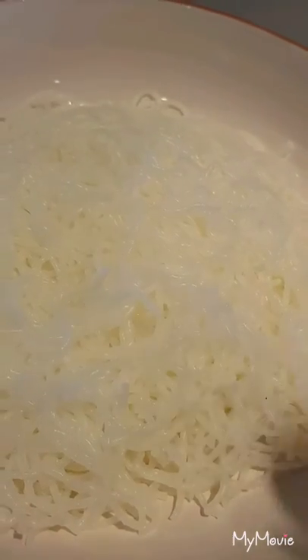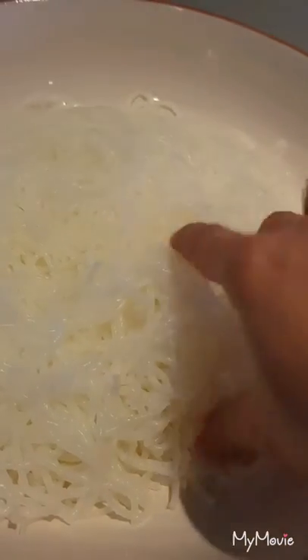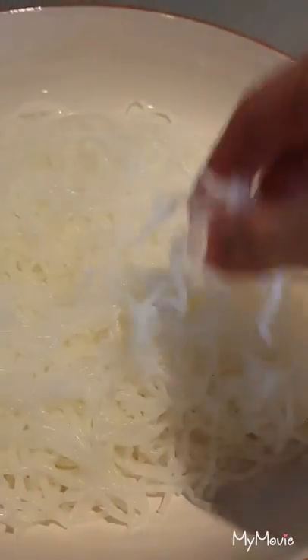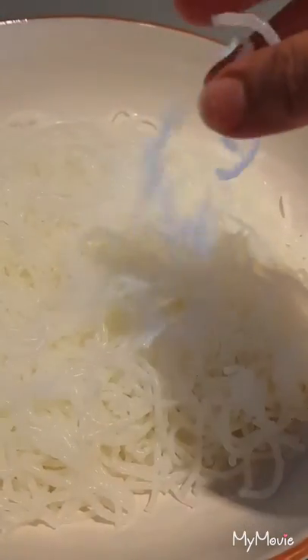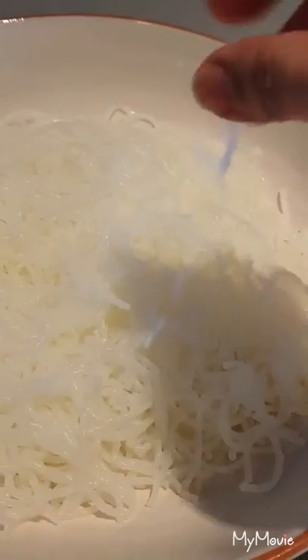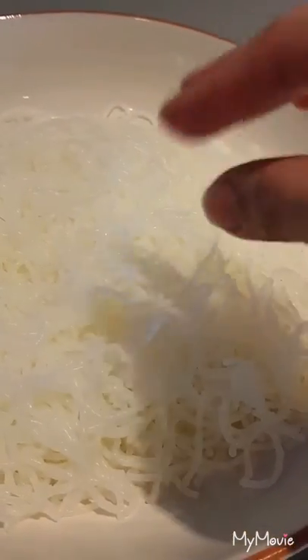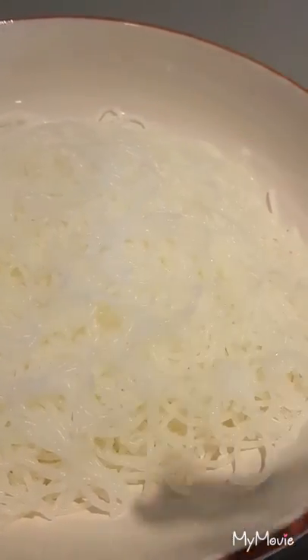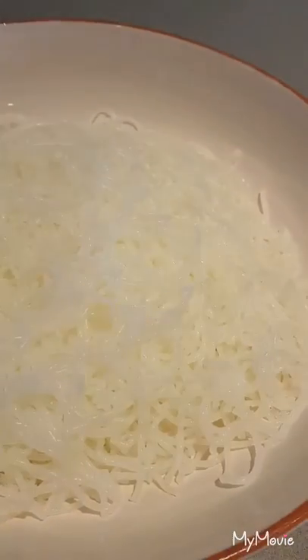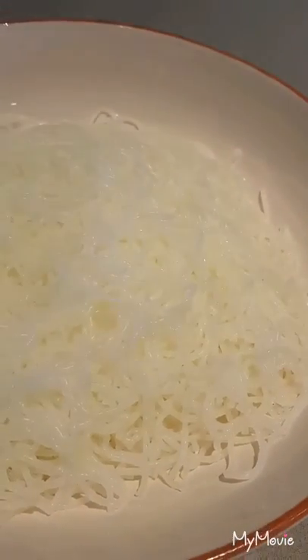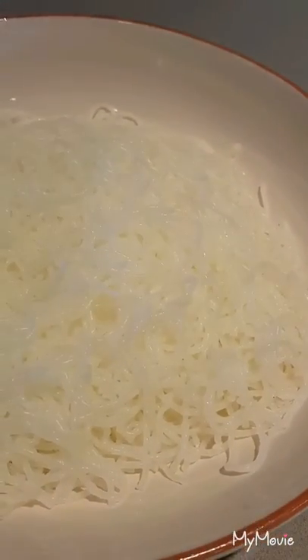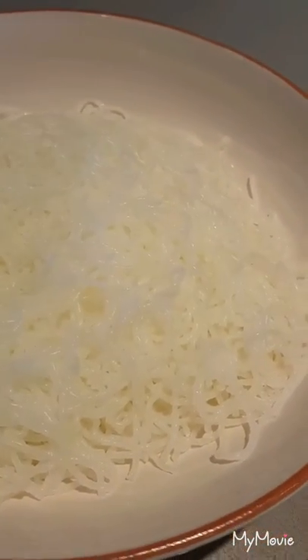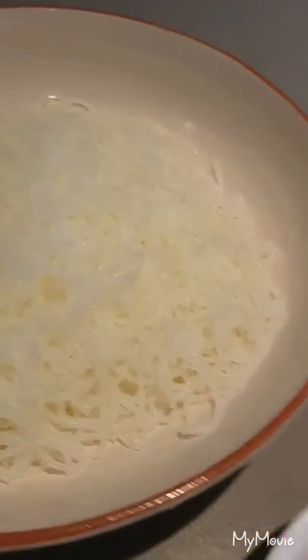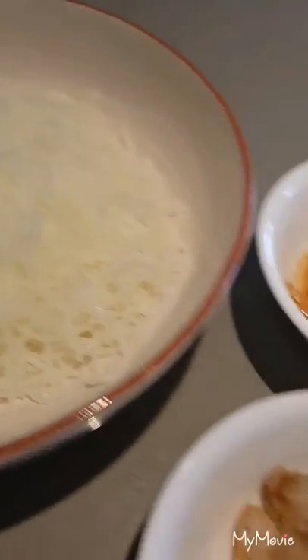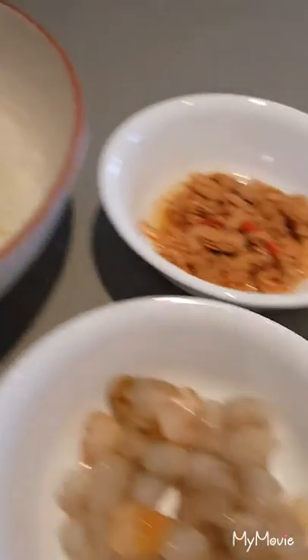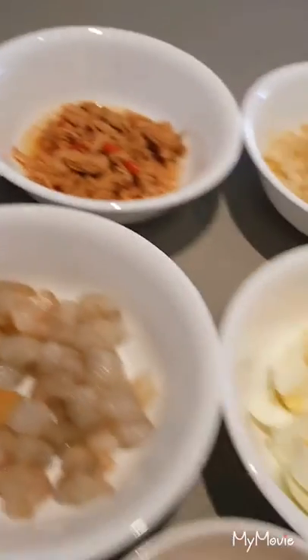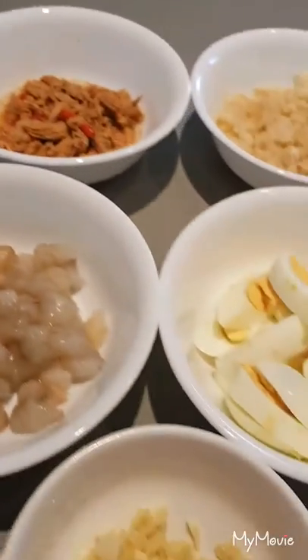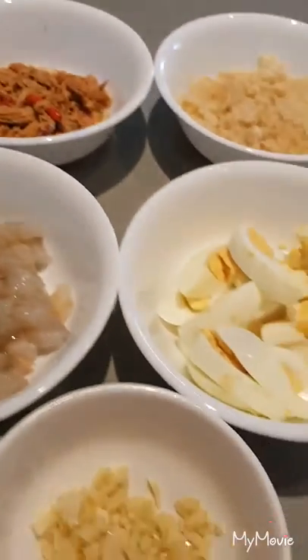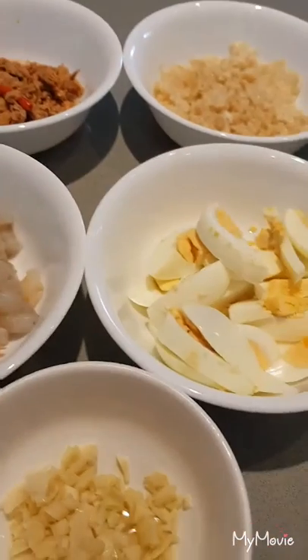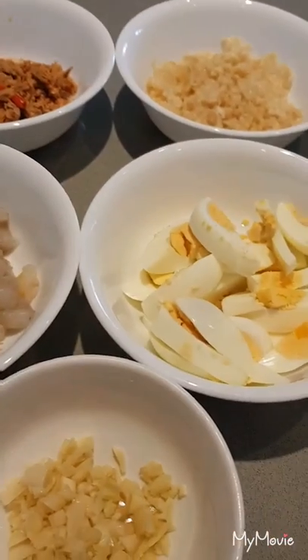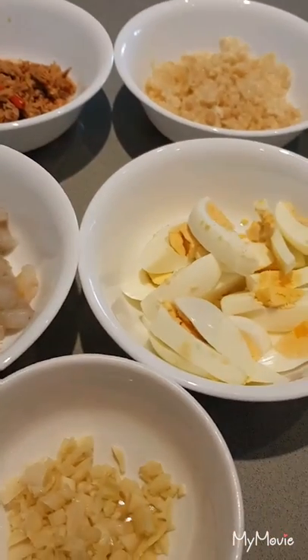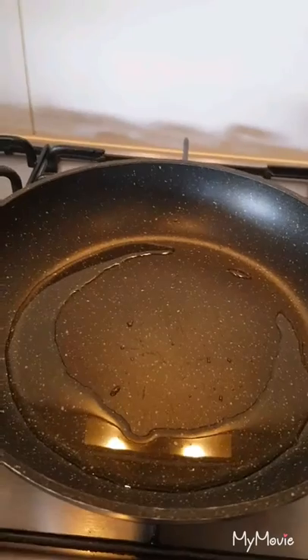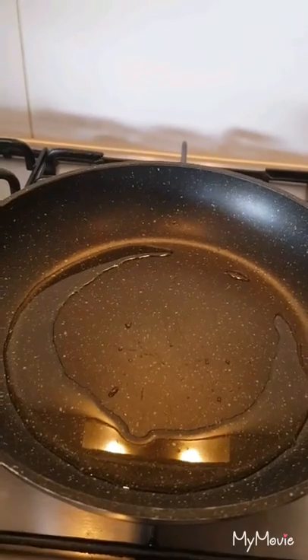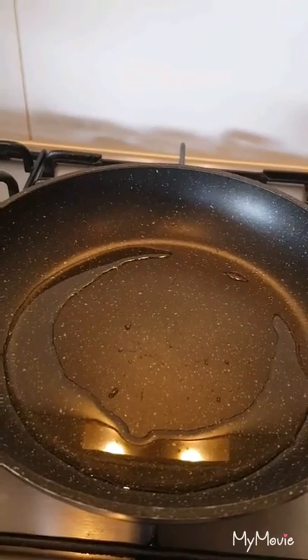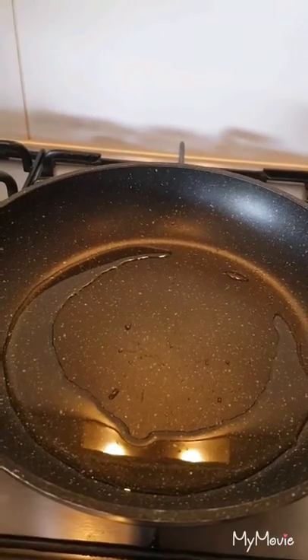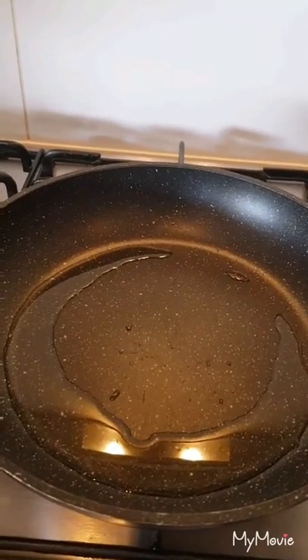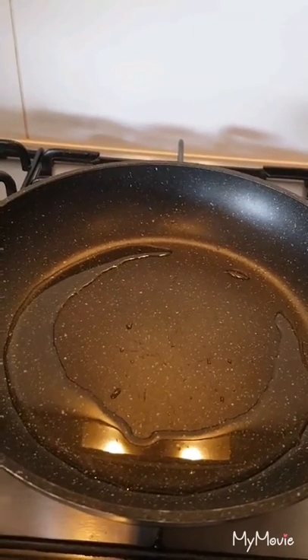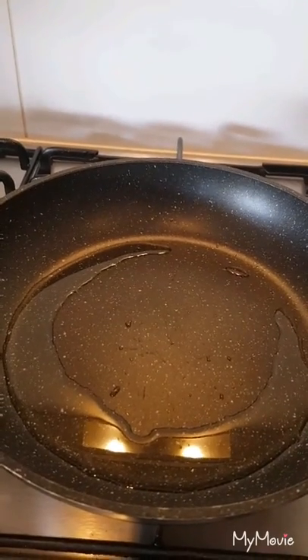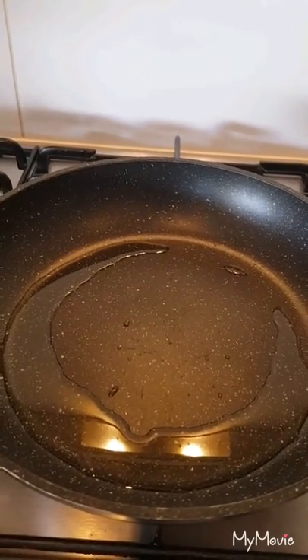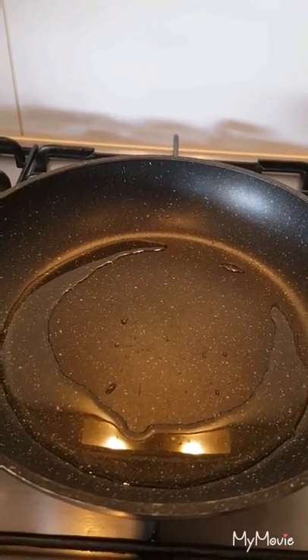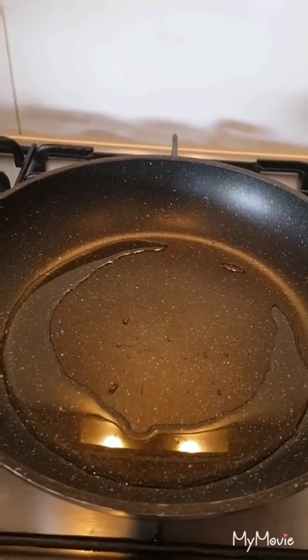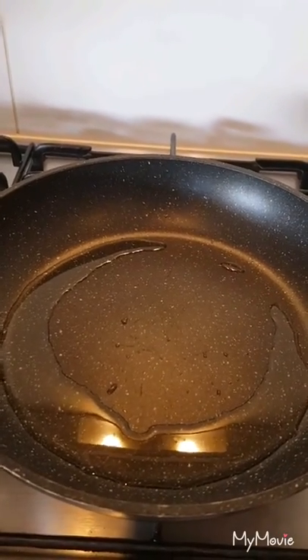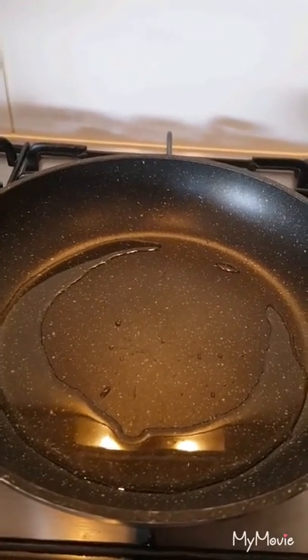I already boiled the noodles. So, let's start. The first thing you do is put the garlic.